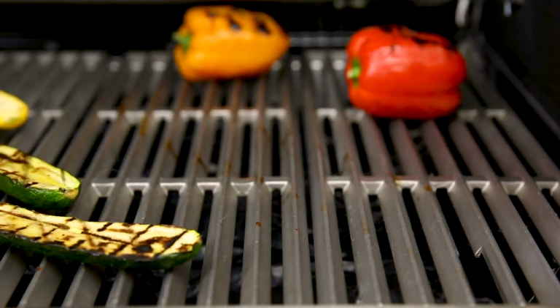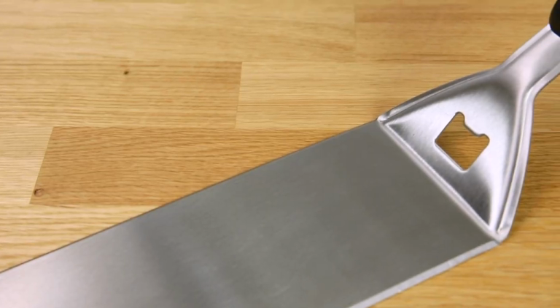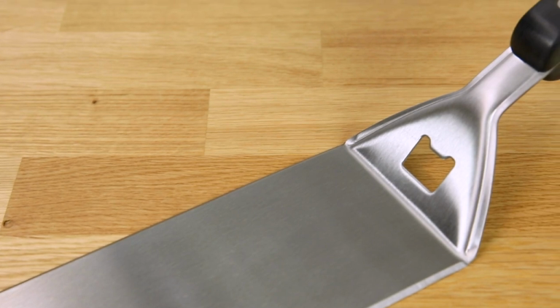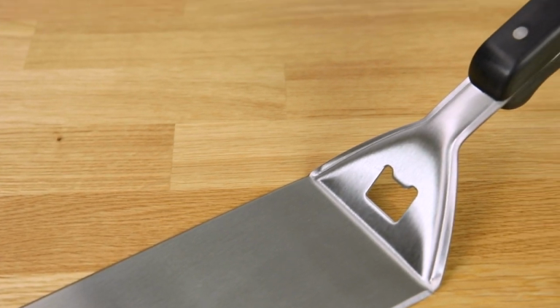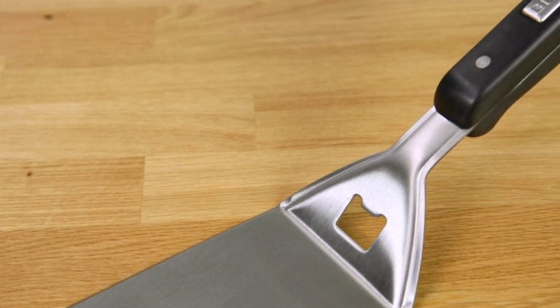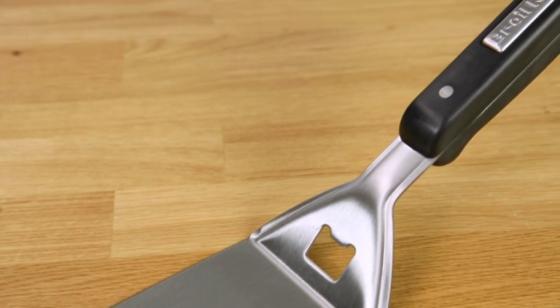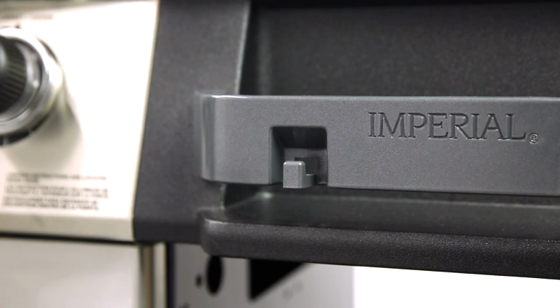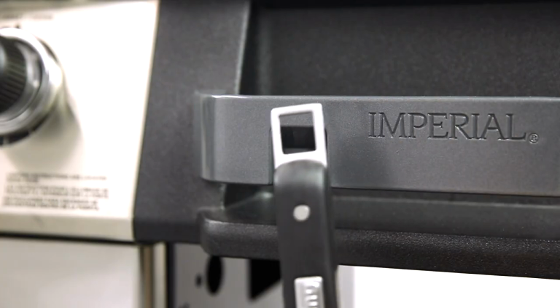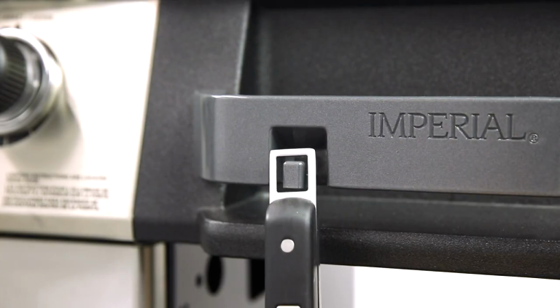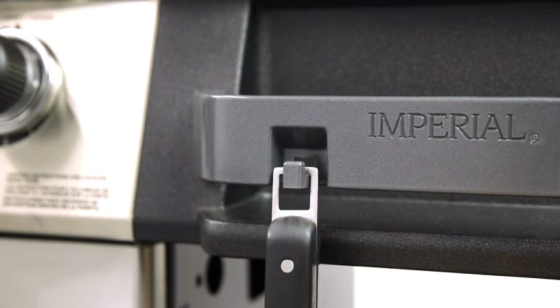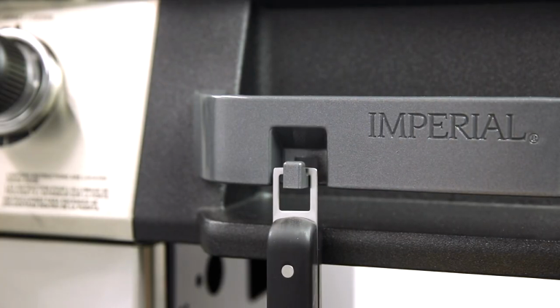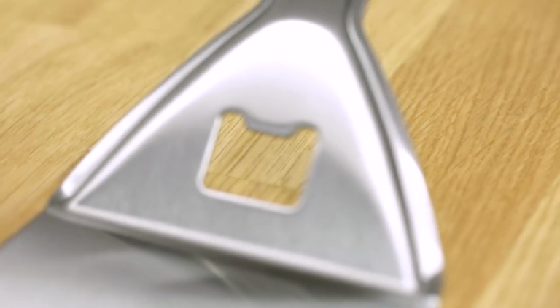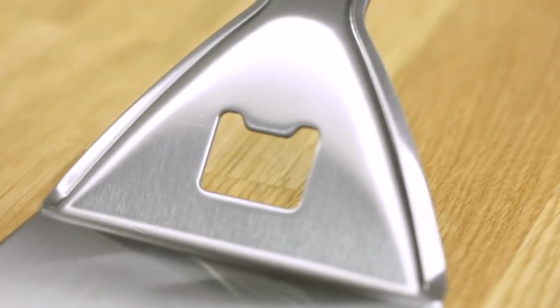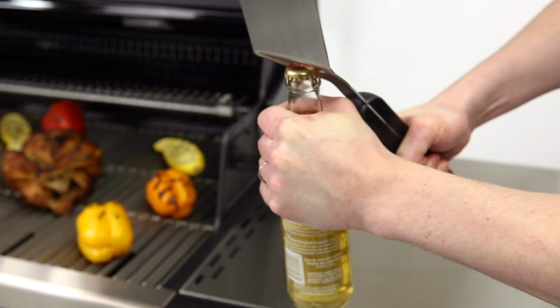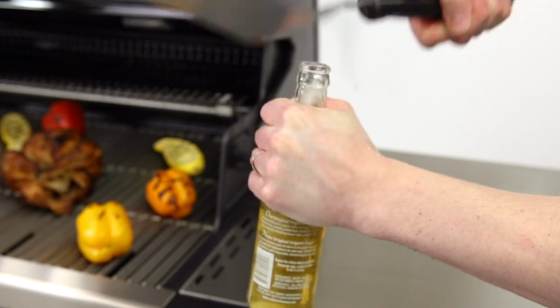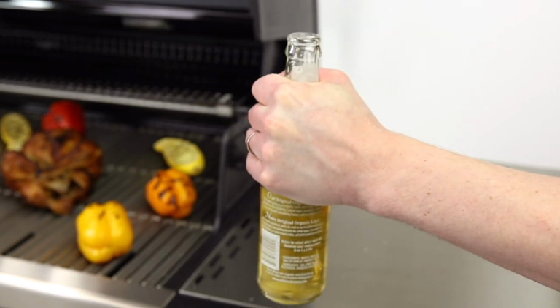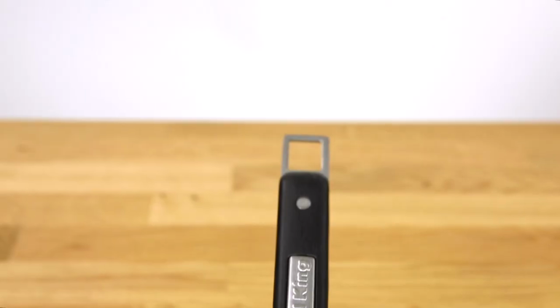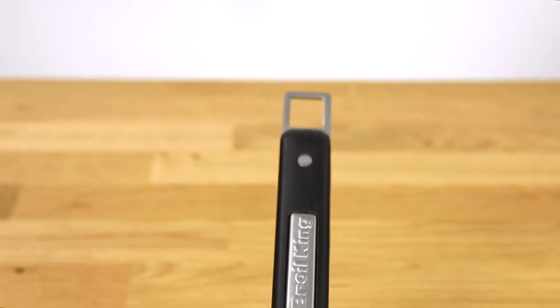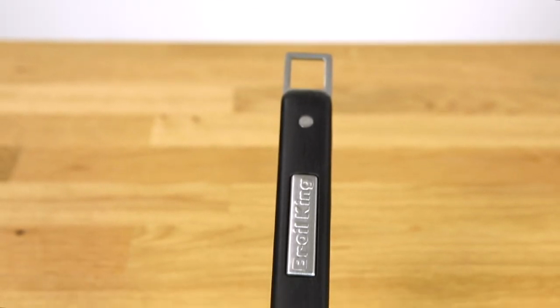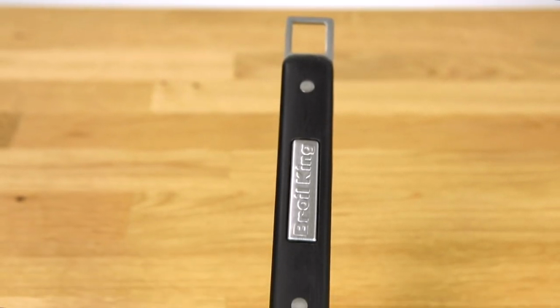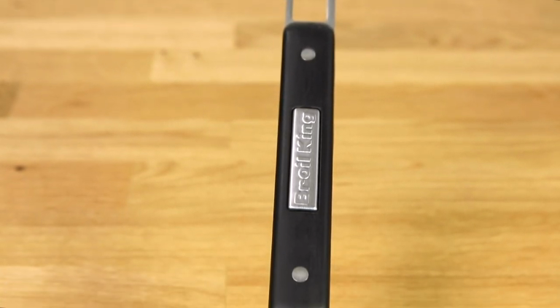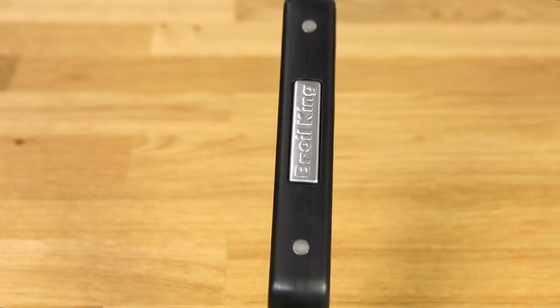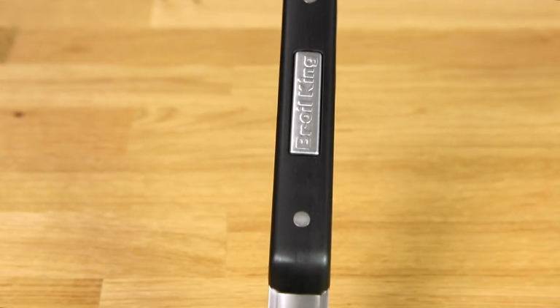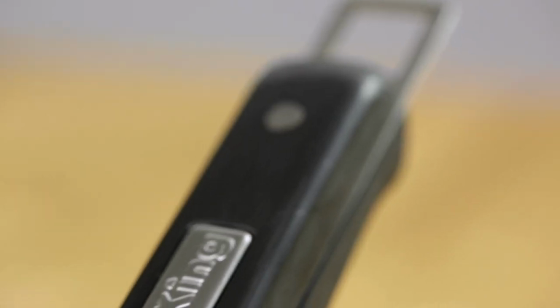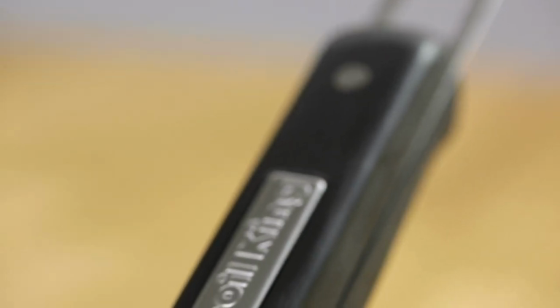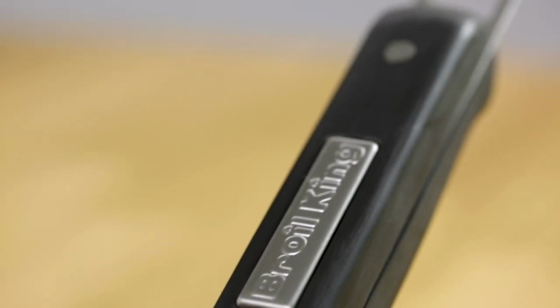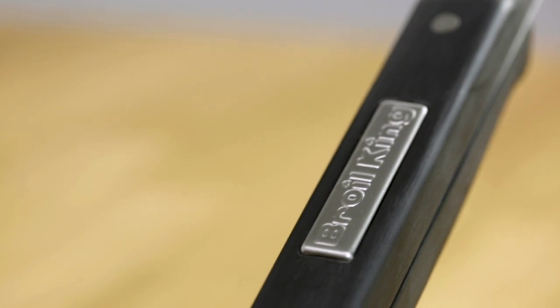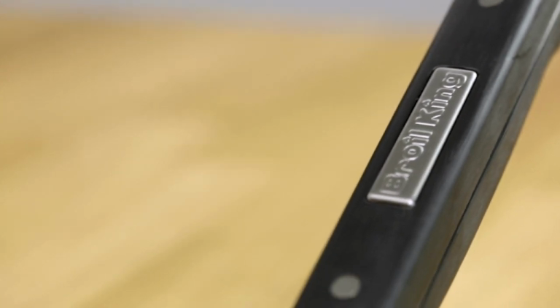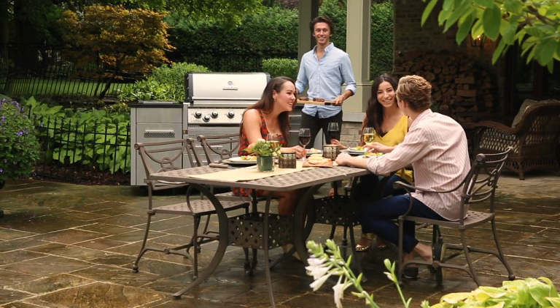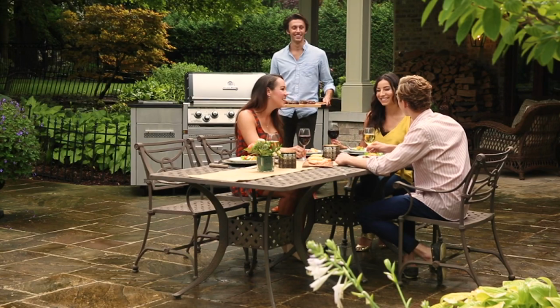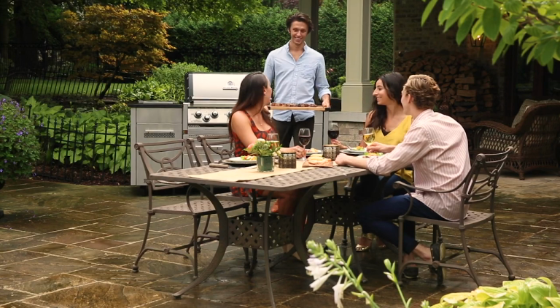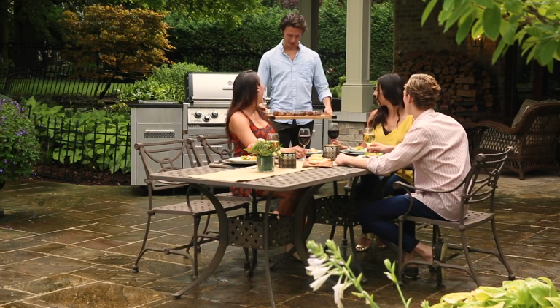It's made from high-grade stainless steel and features an integrated hanging hook and bottle opener. Plus, the durable resin handle is accented with a stainless steel Brolking name badge. It's a must-have for any grill master.